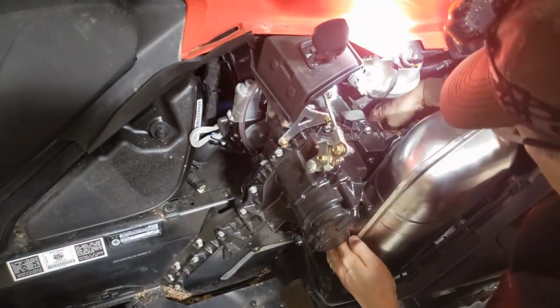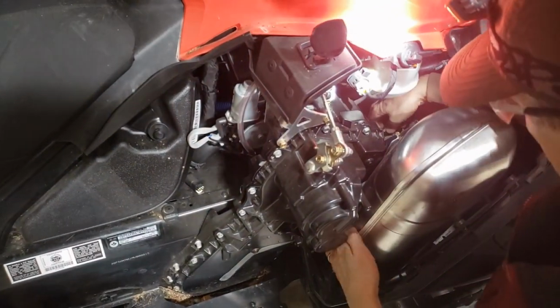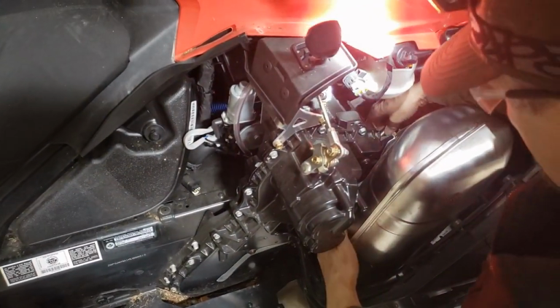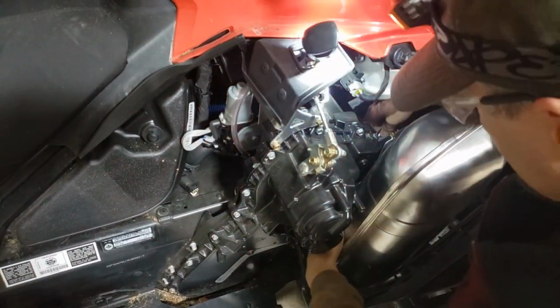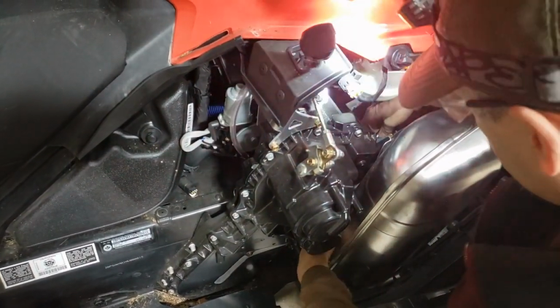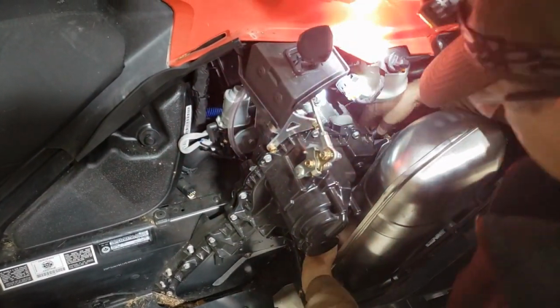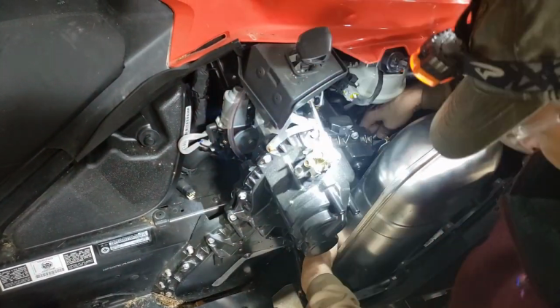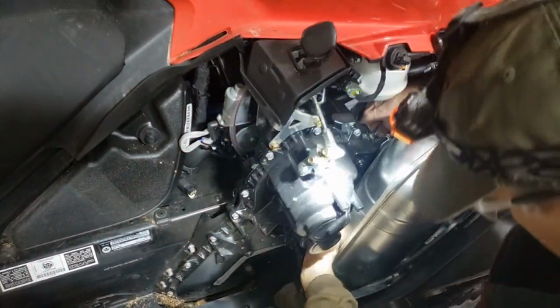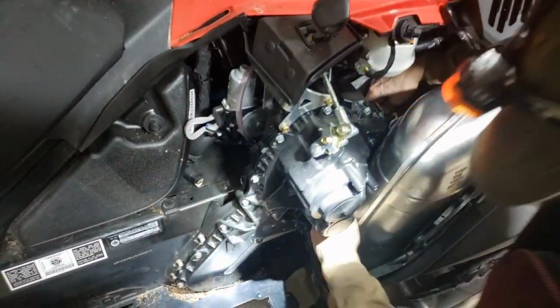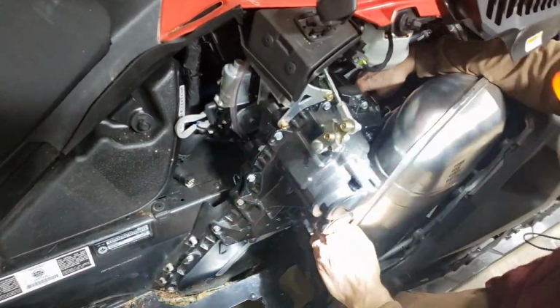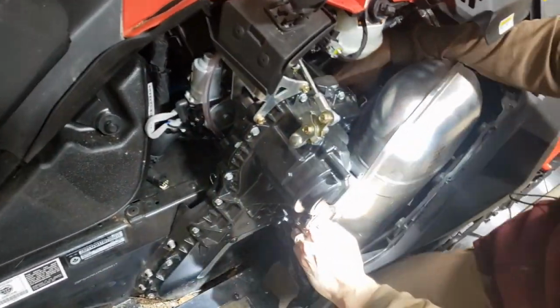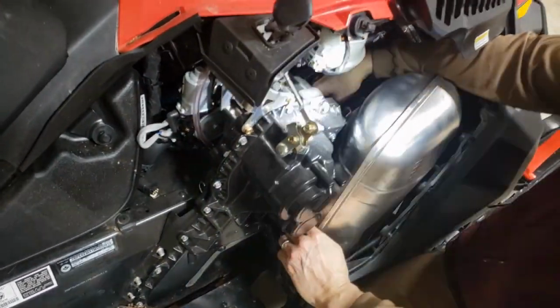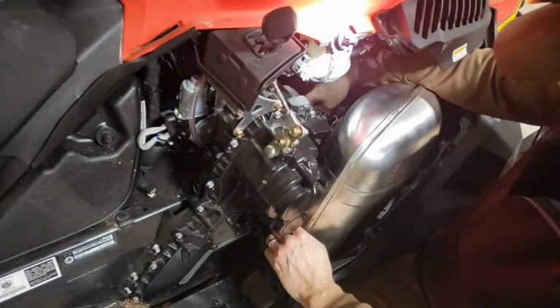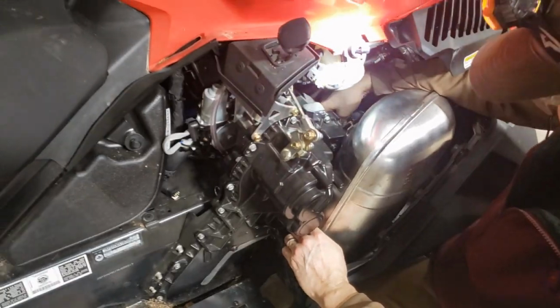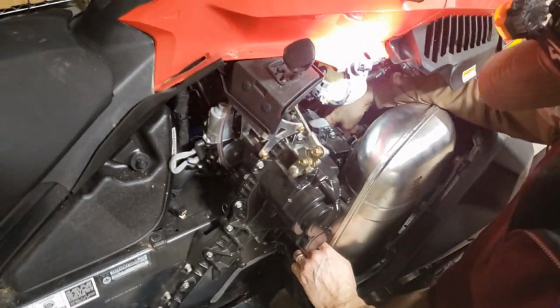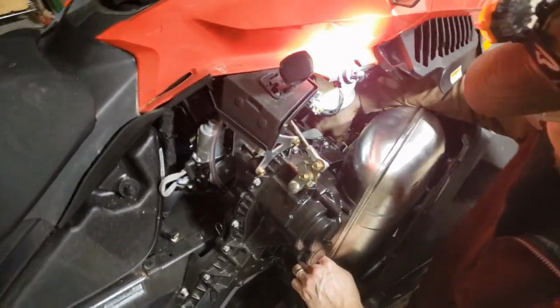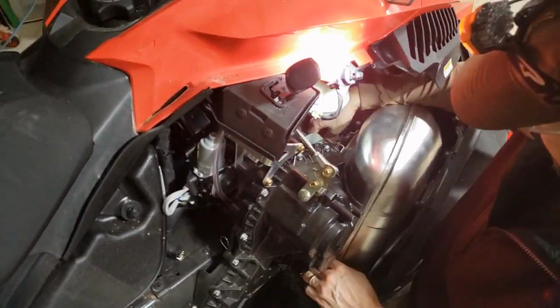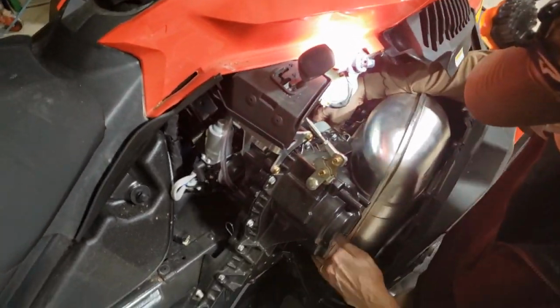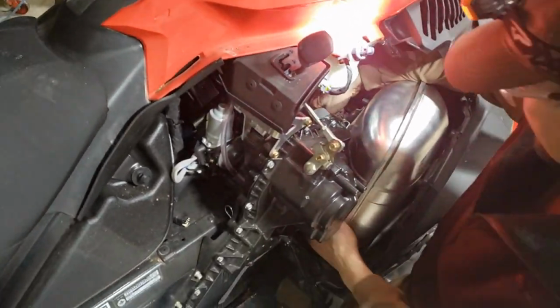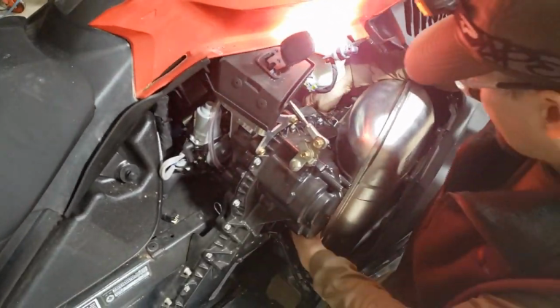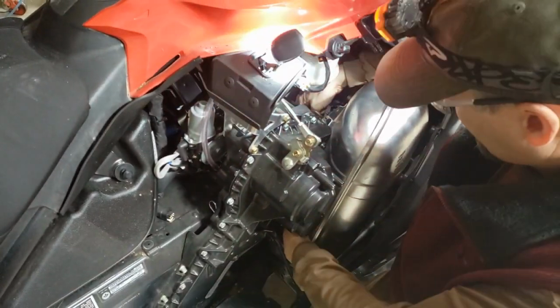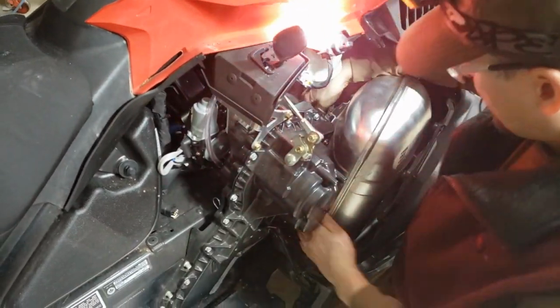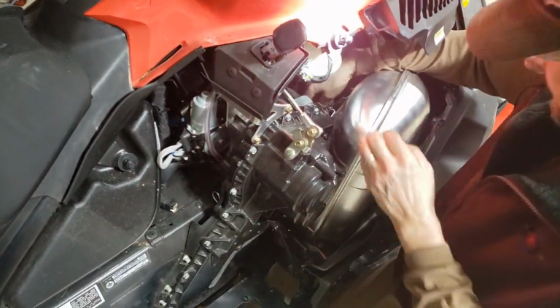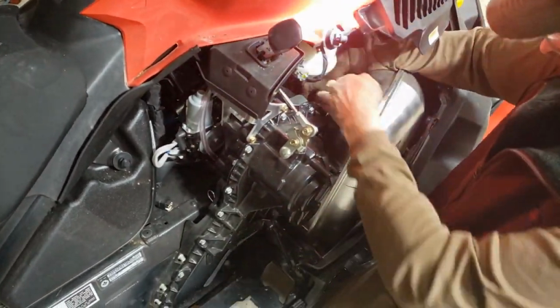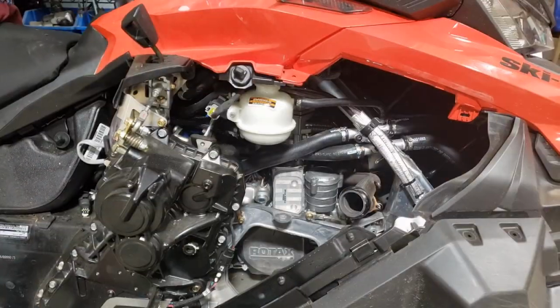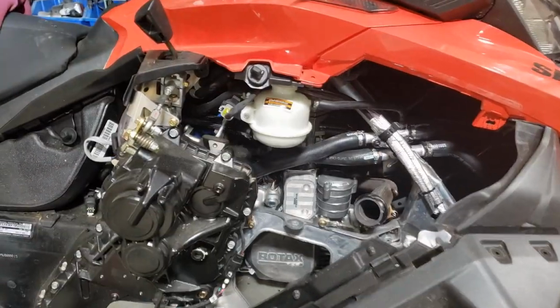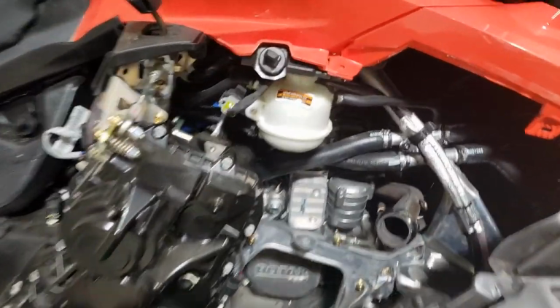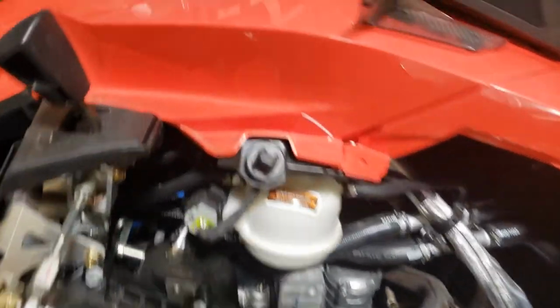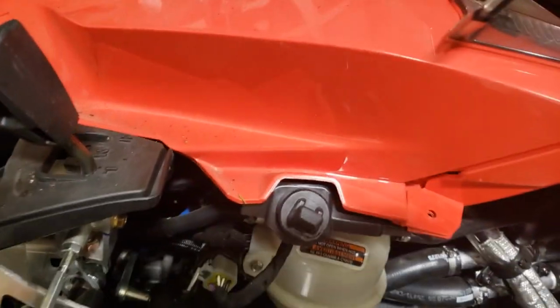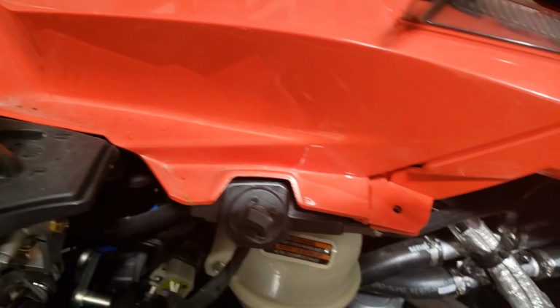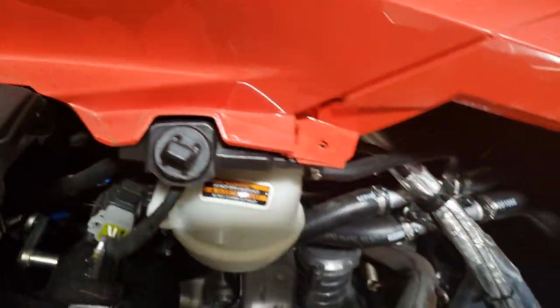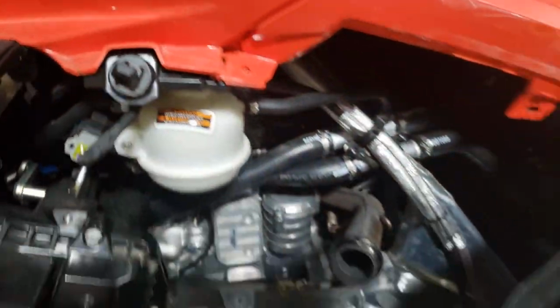Pulling the springs out was really easy with some nylon parachute cord — just attach it to the back, pull, and voila, they come right out. Getting those springs back on, not so easy.